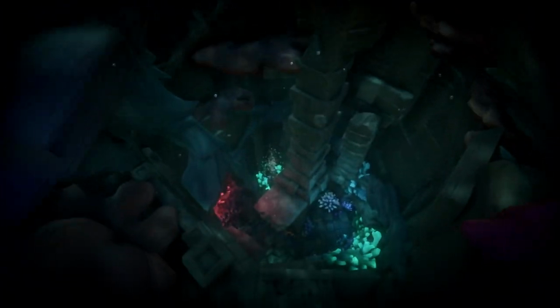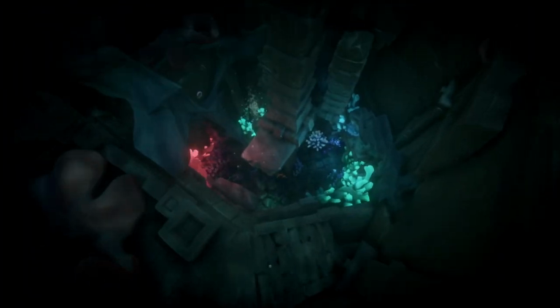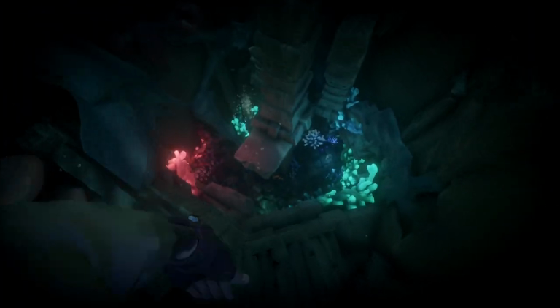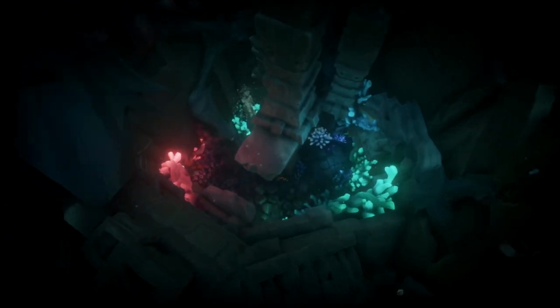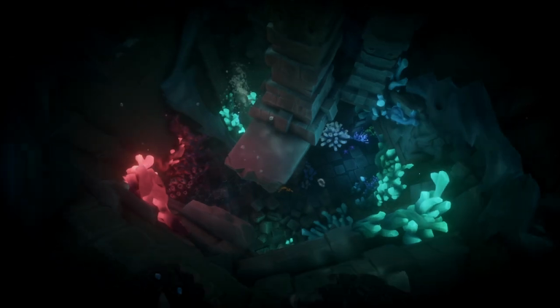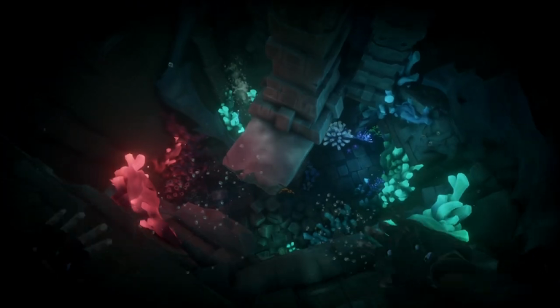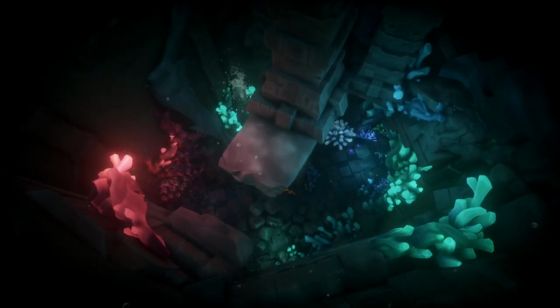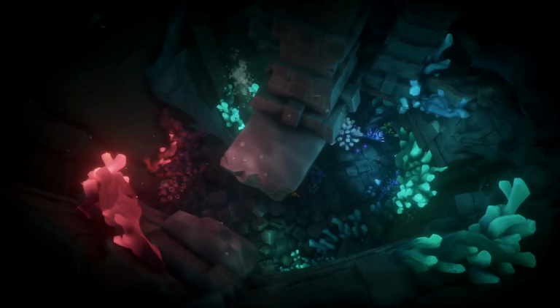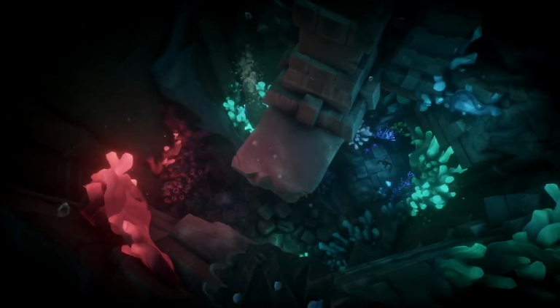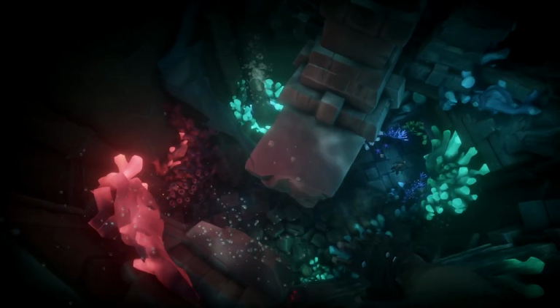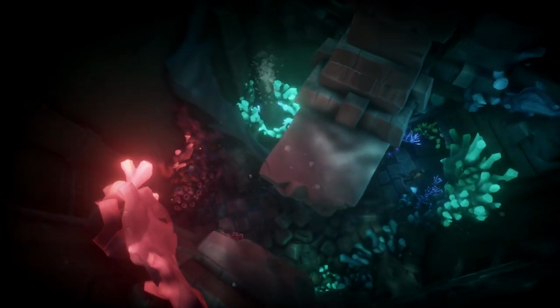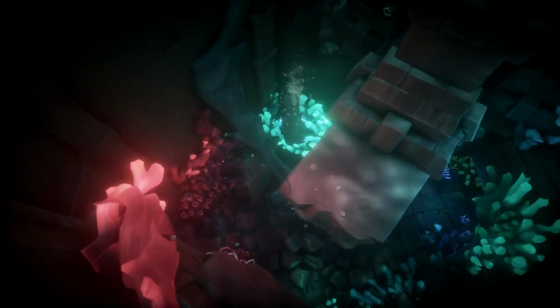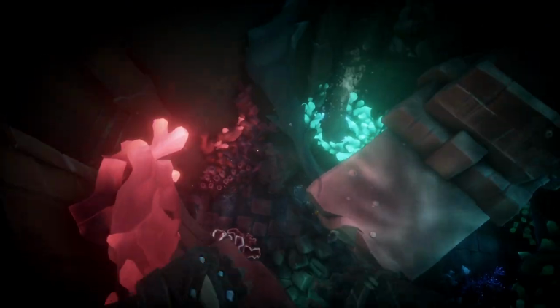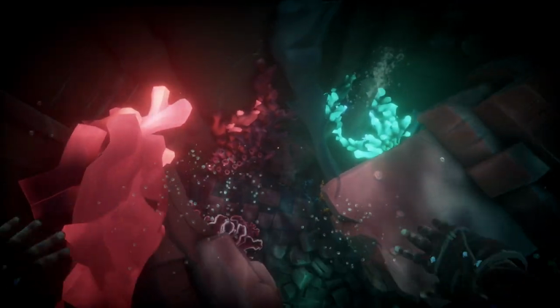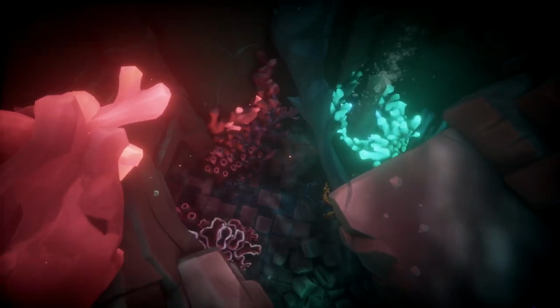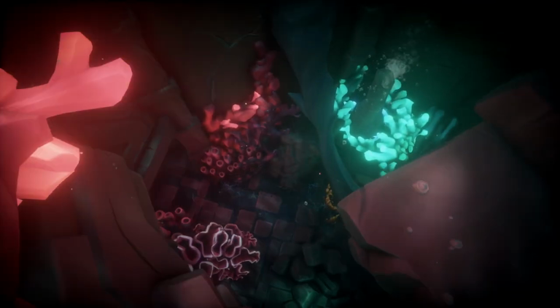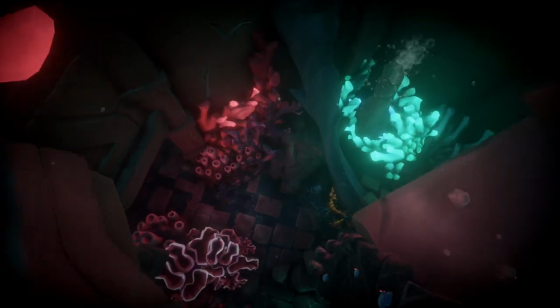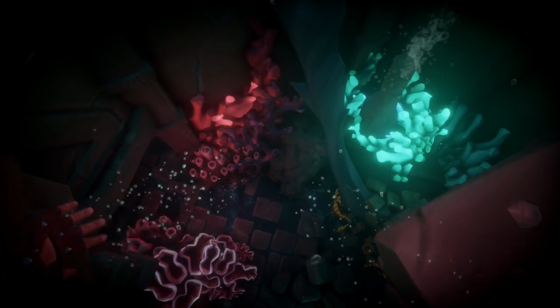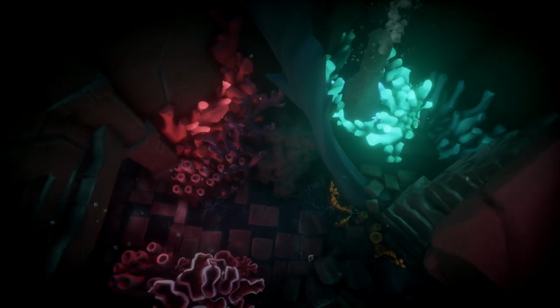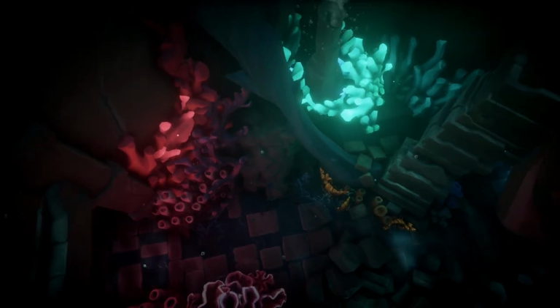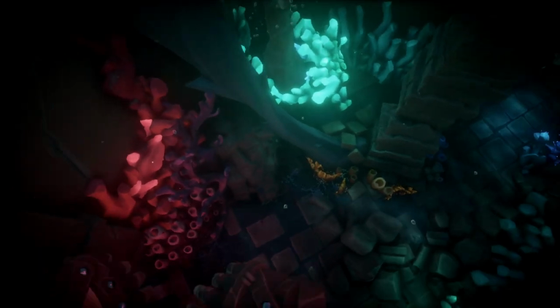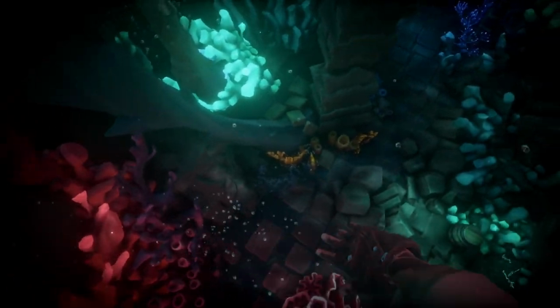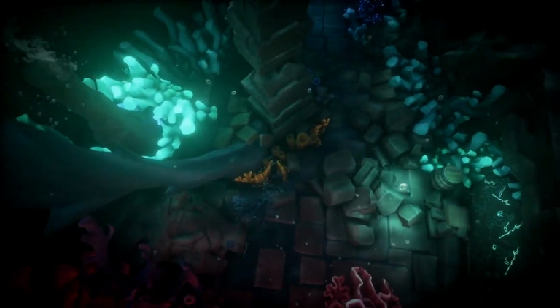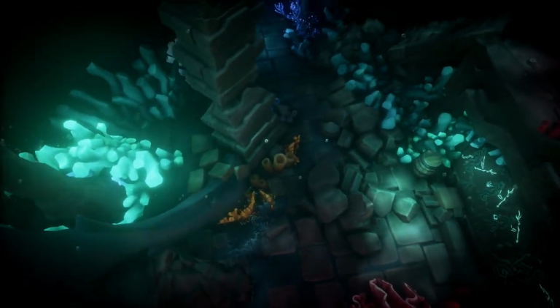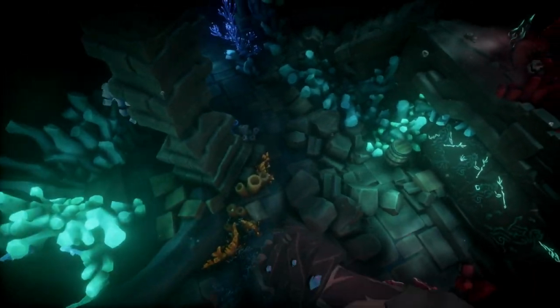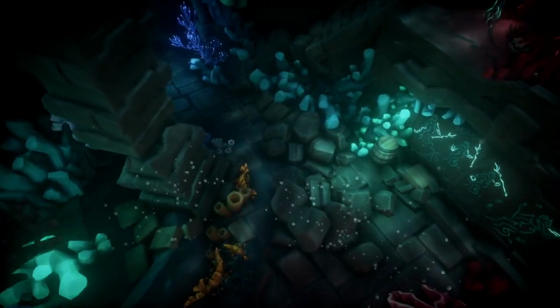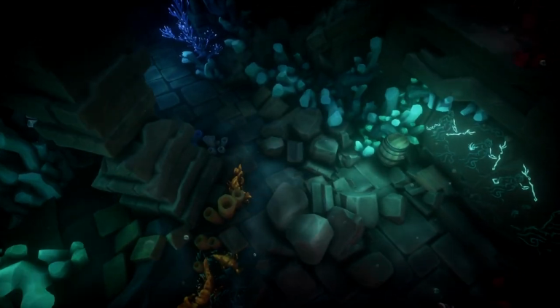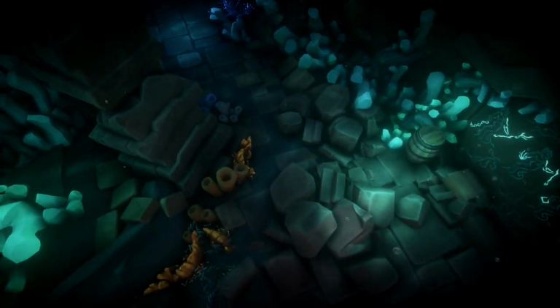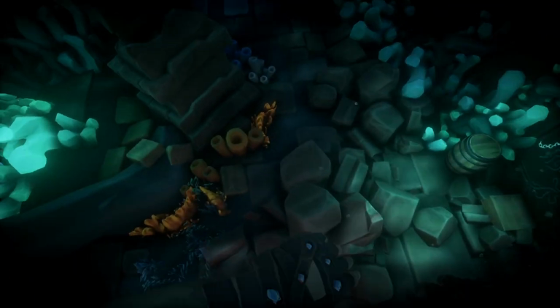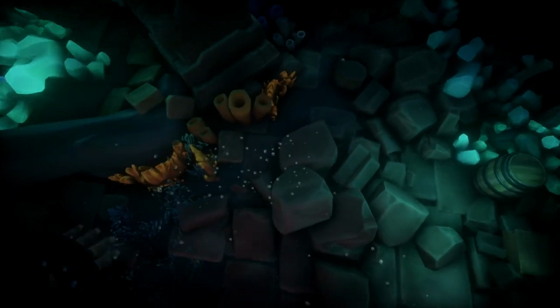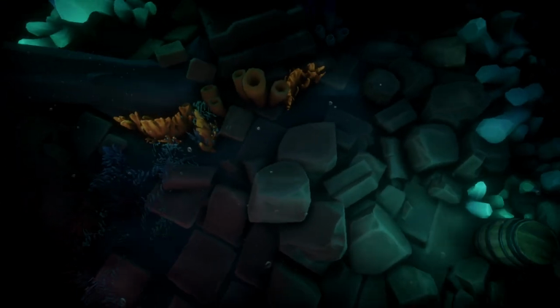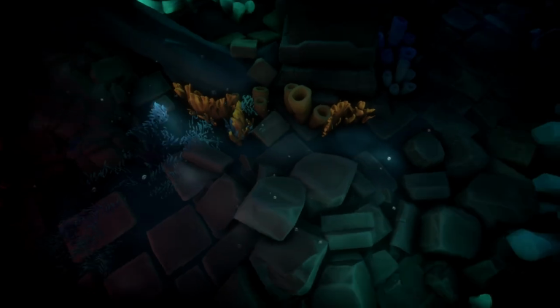The first journal is going to be located right at the bottom of this first room that you swim to. It's going to be located right here on this rock.